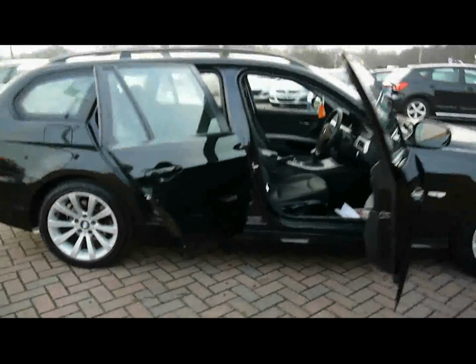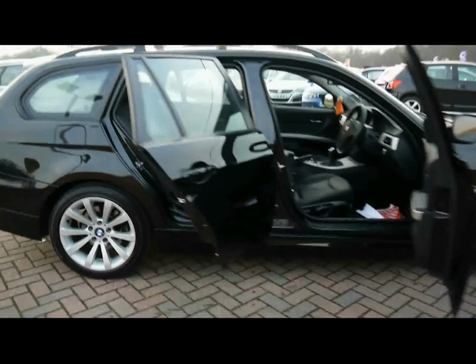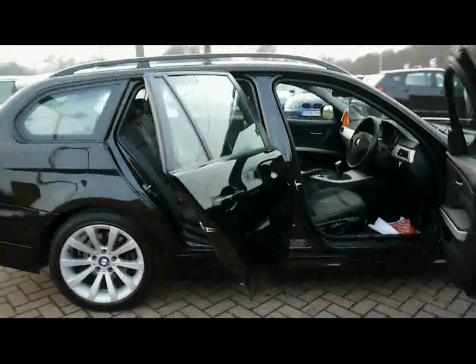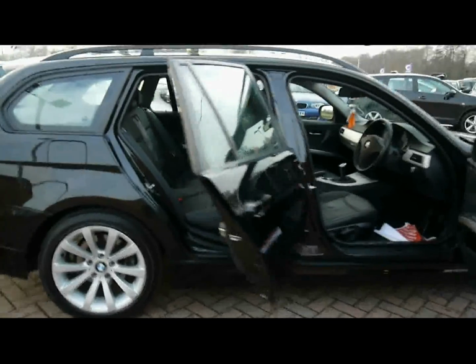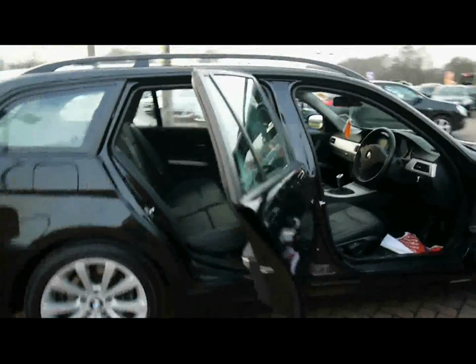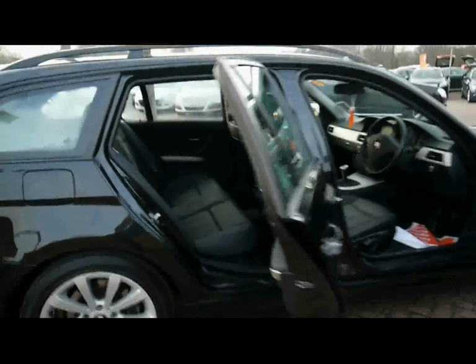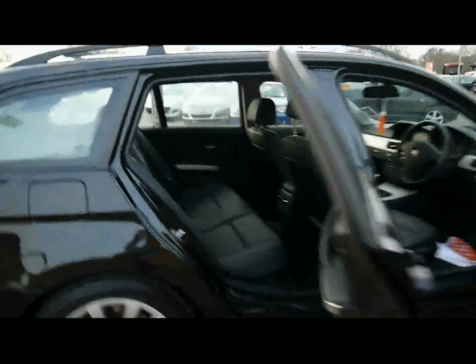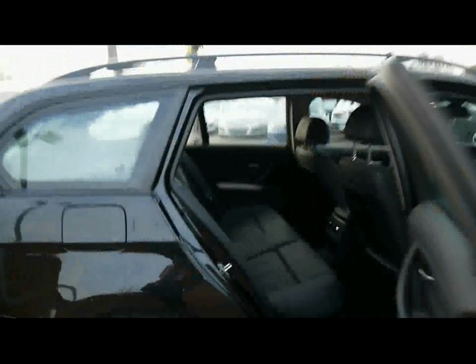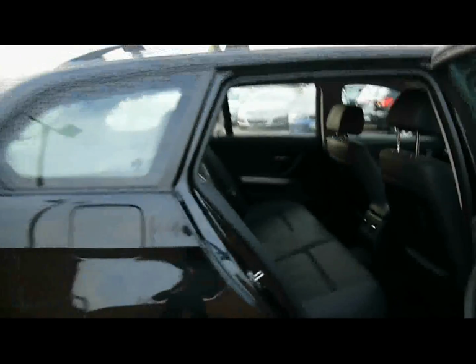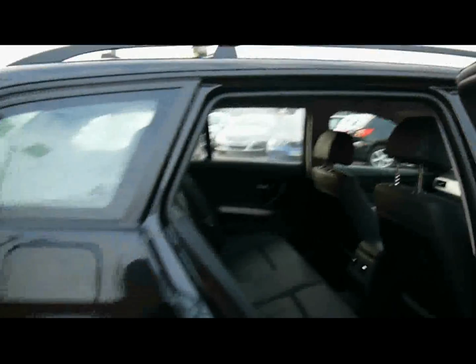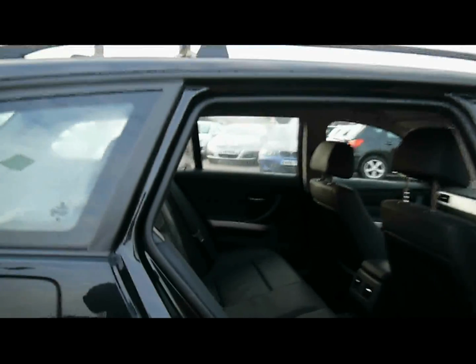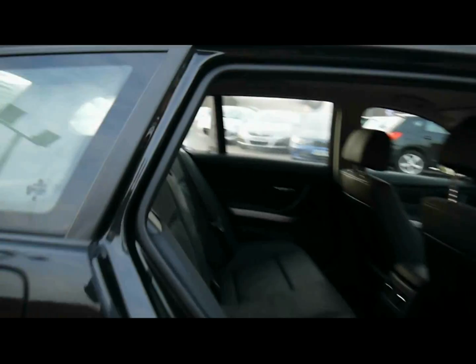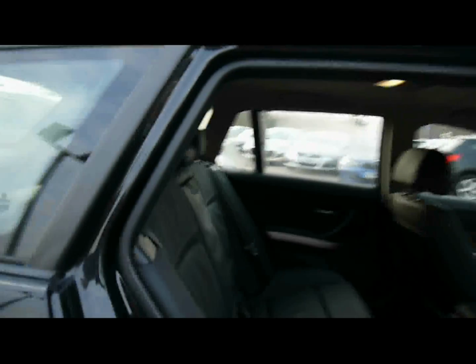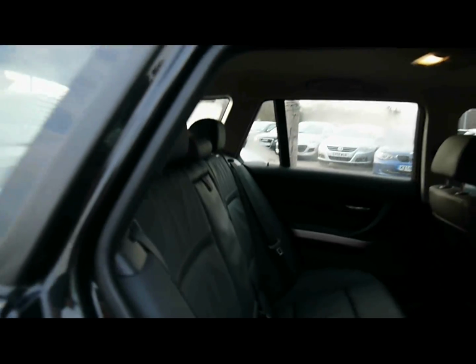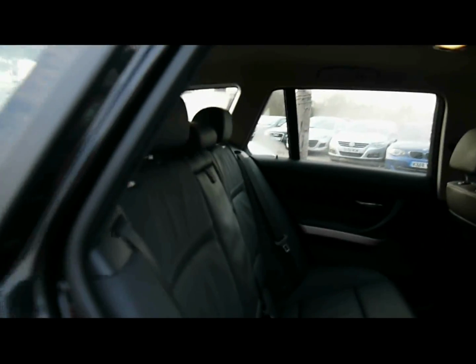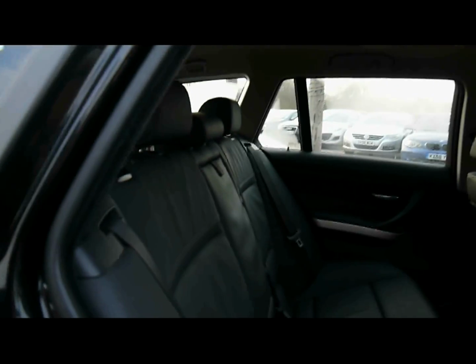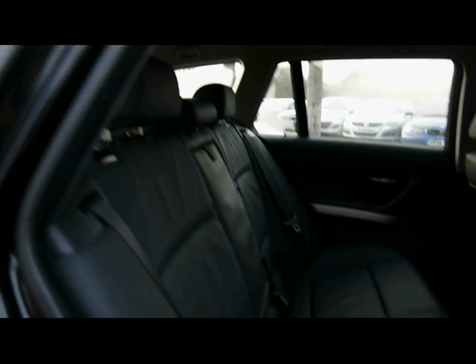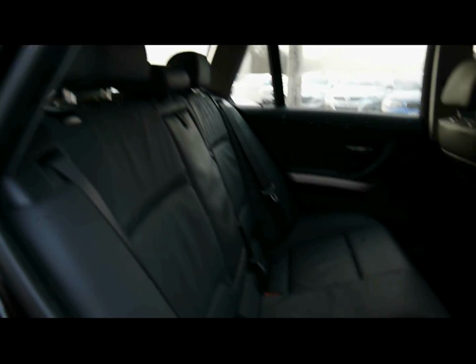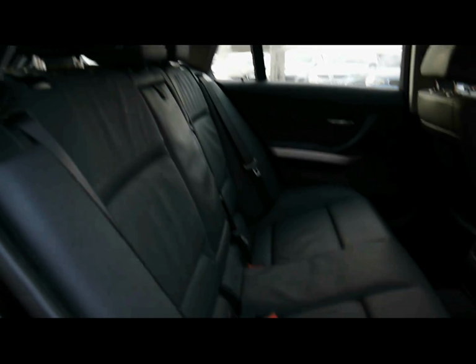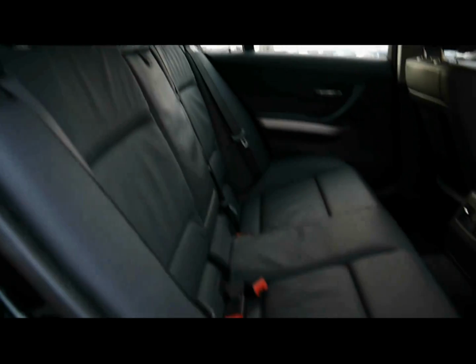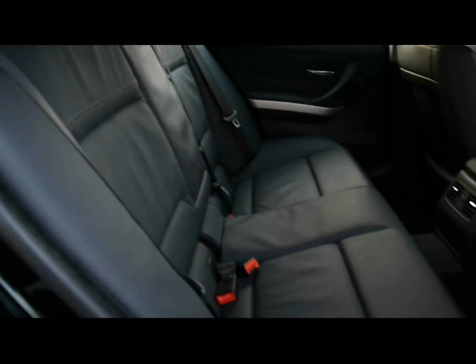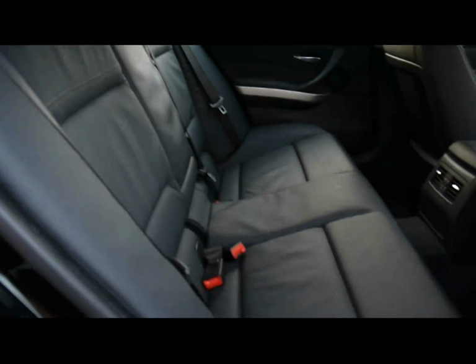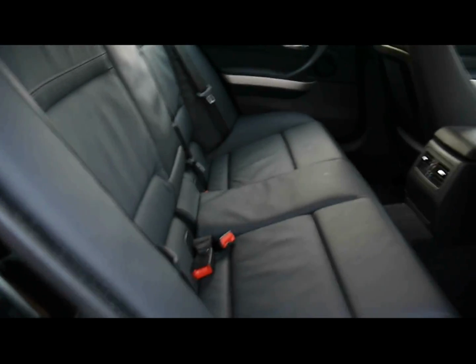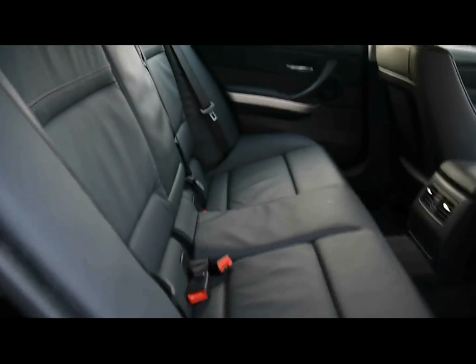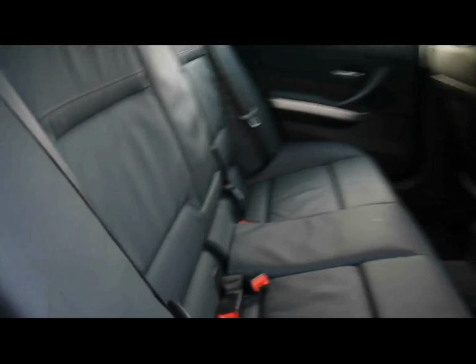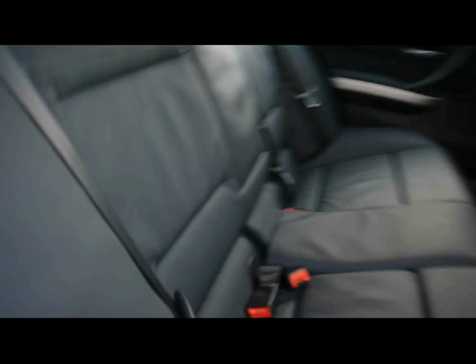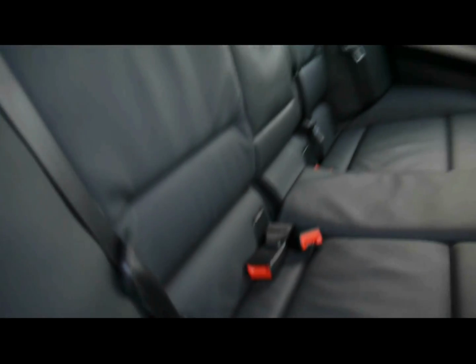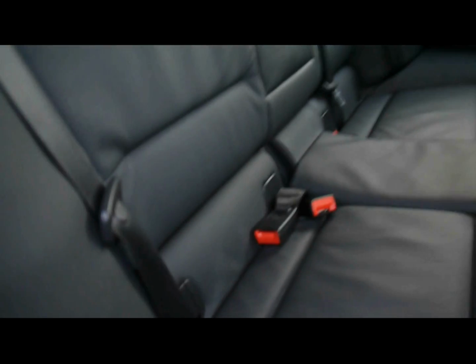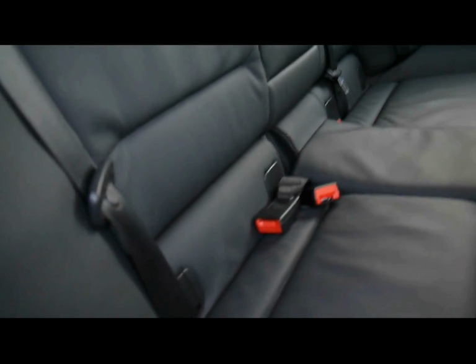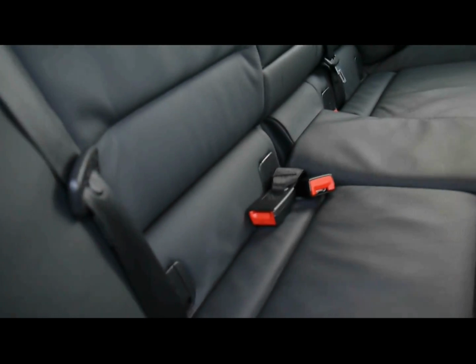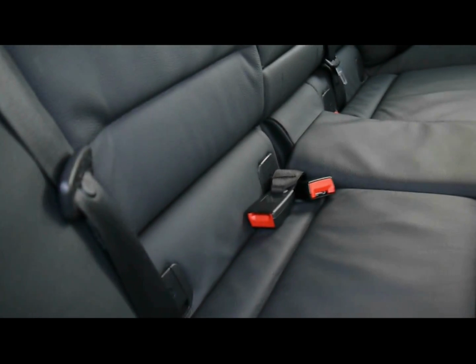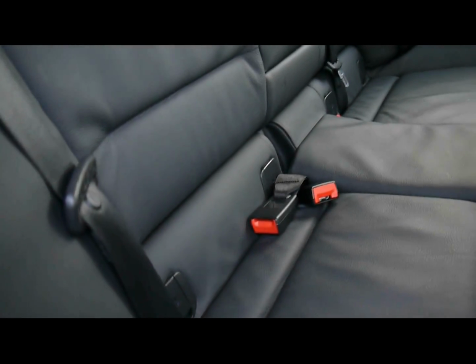Inside the car we've got a full black leather interior with no rips, tears or stains to any of the seats. We've also got ISOFIX child seat supports just at the bottom there.